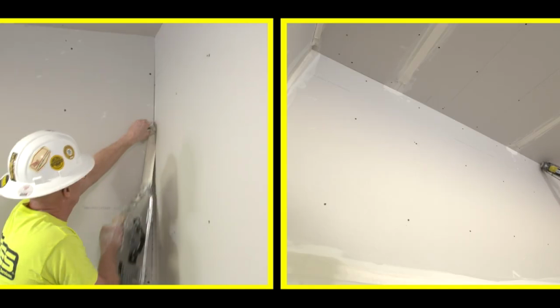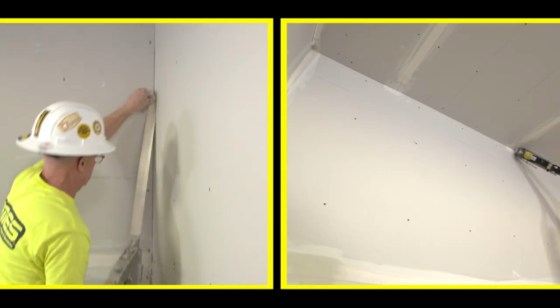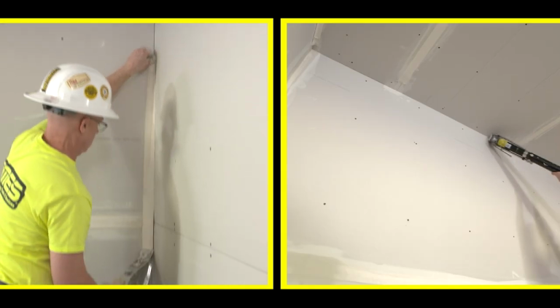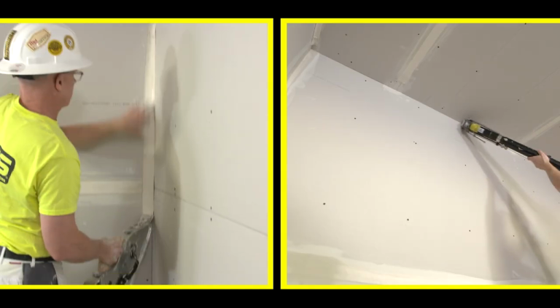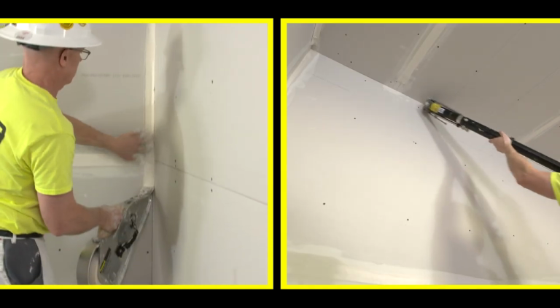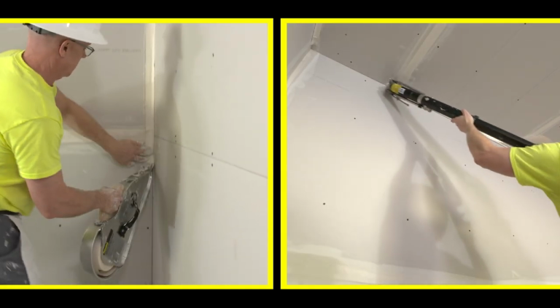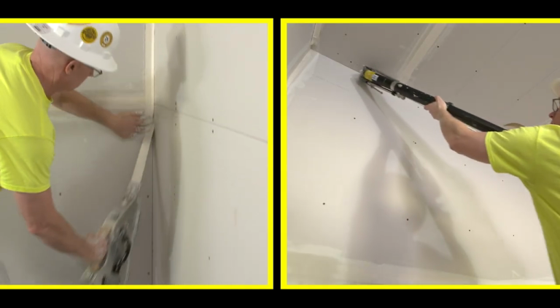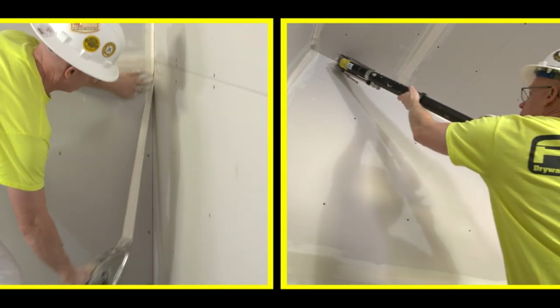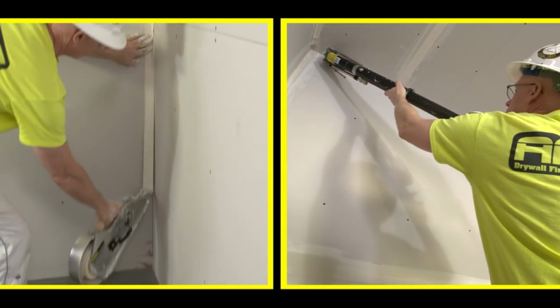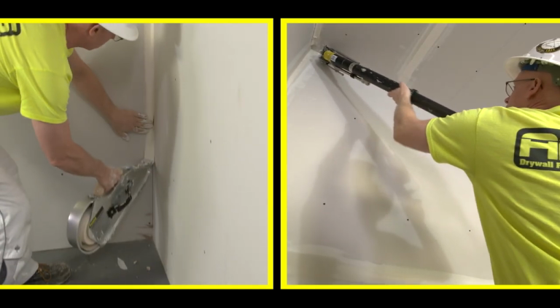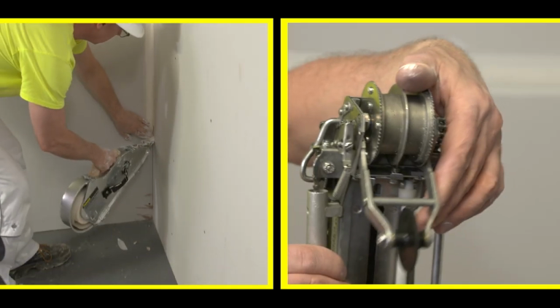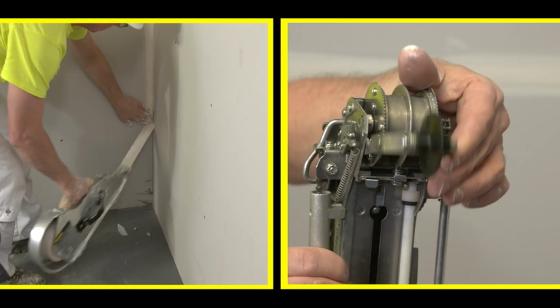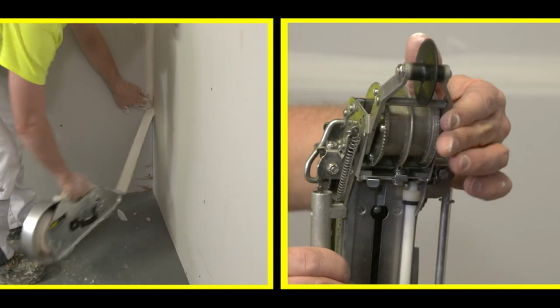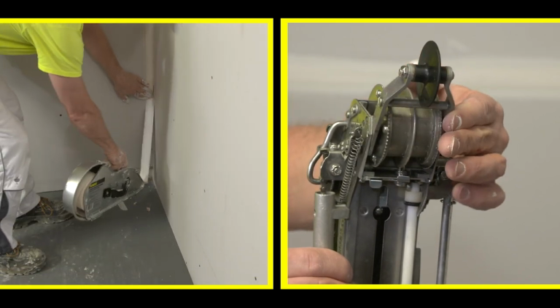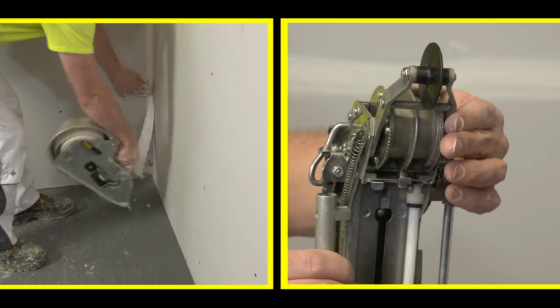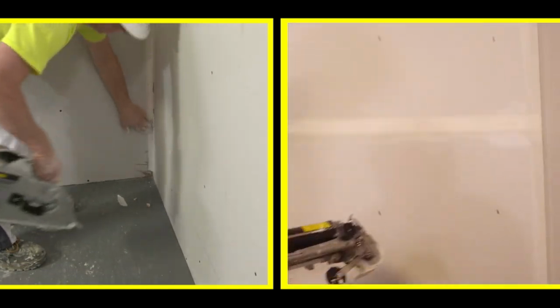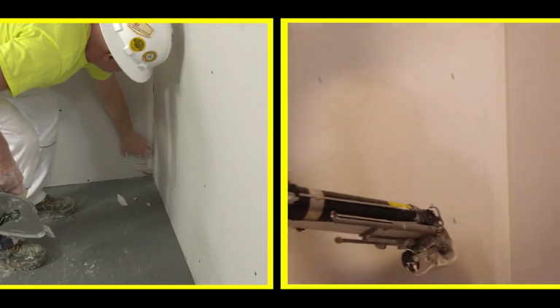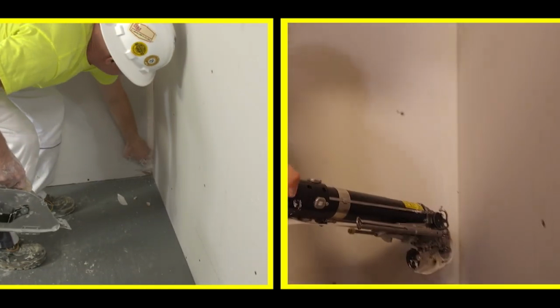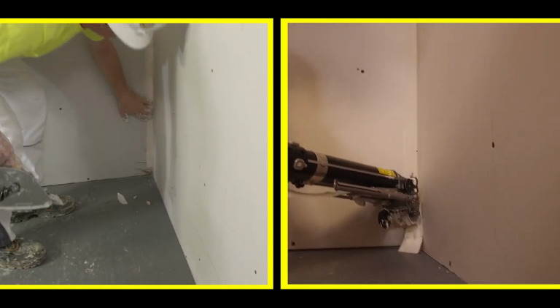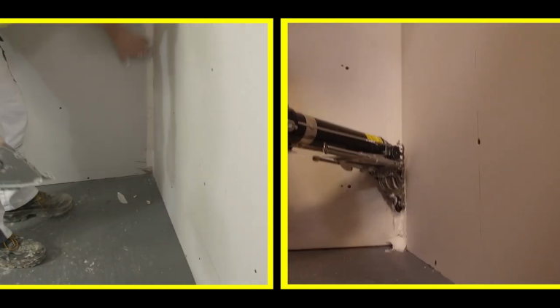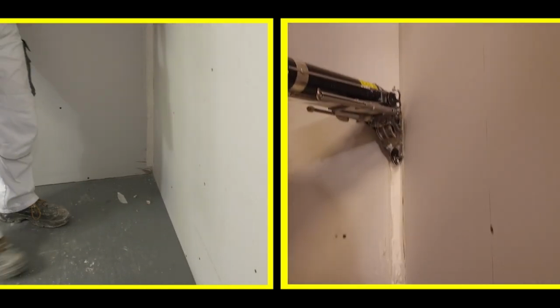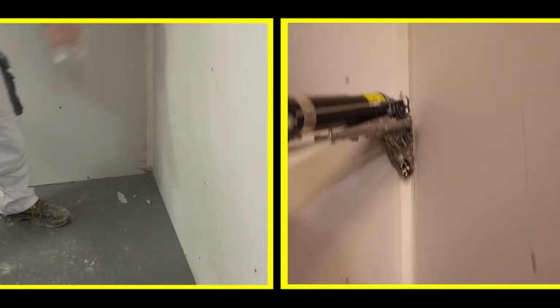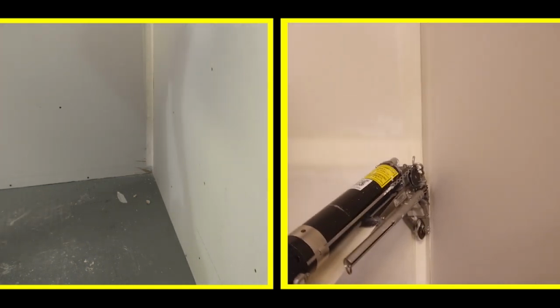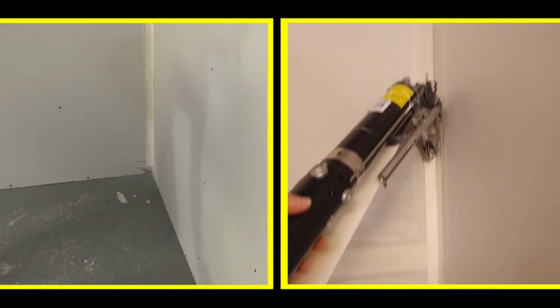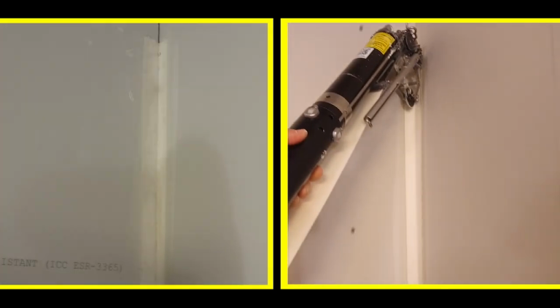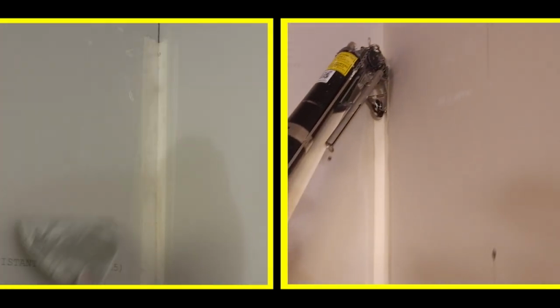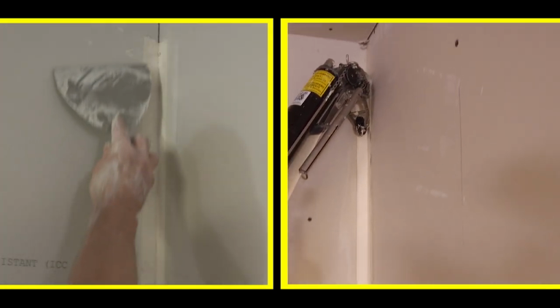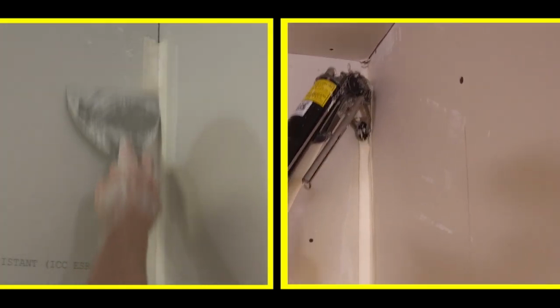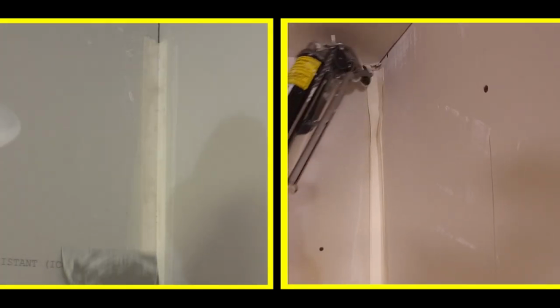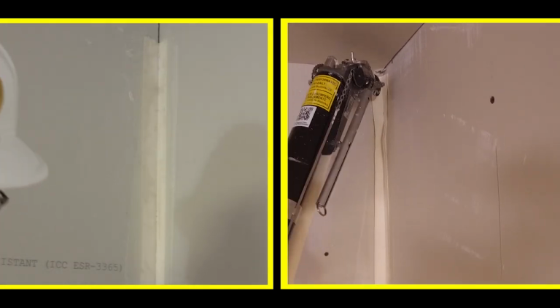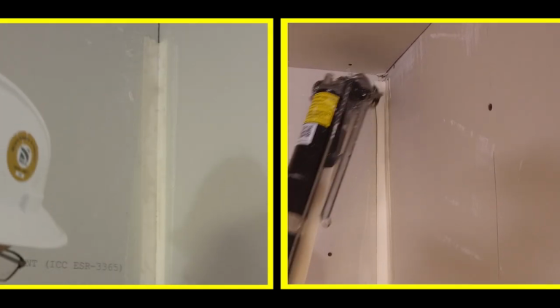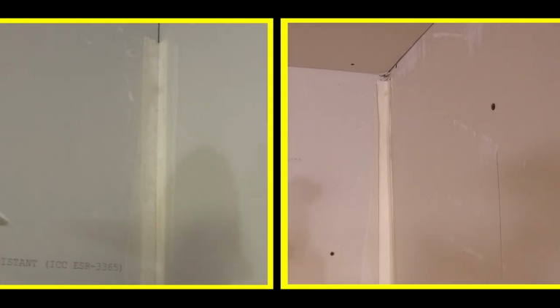What about those corners? Rather than using your hands or a taping knife, the Ames Bazooka is equipped with a creaser wheel that, when engaged, presses and creases the coated tape into the corner at the same time so it will stay in place until you're ready to wipe it out.